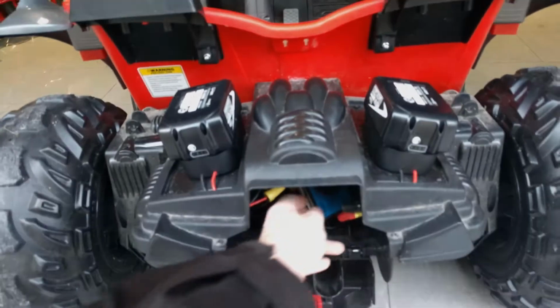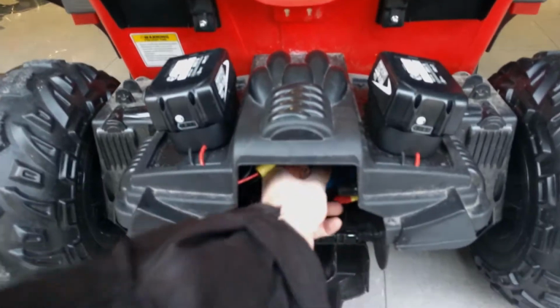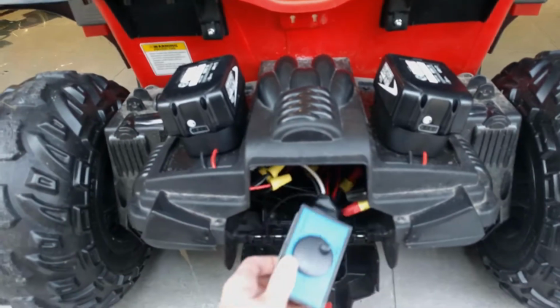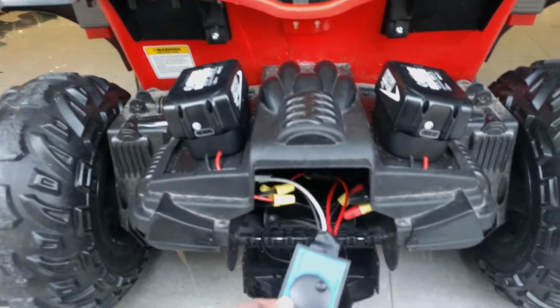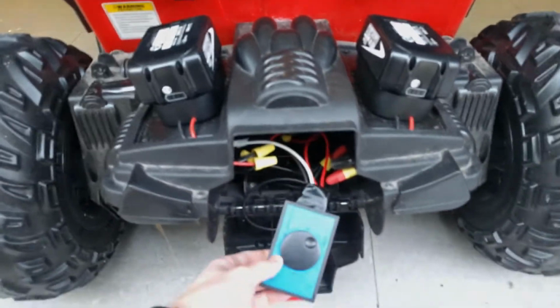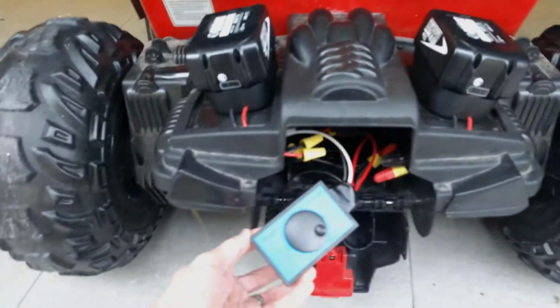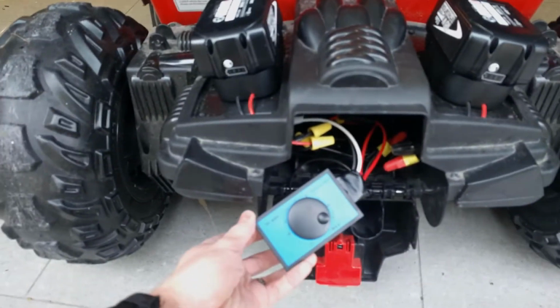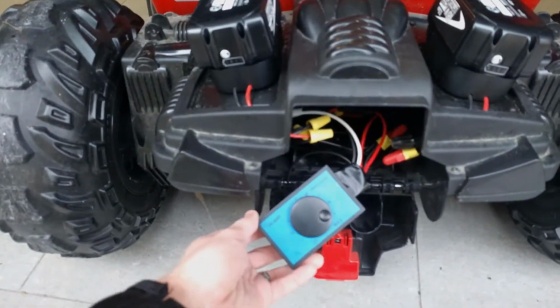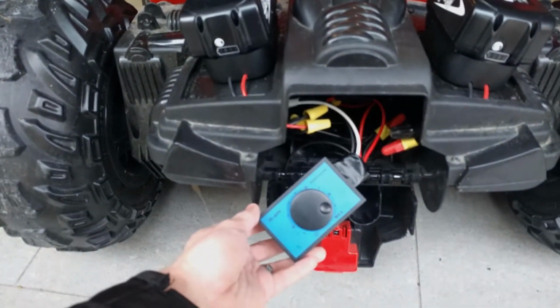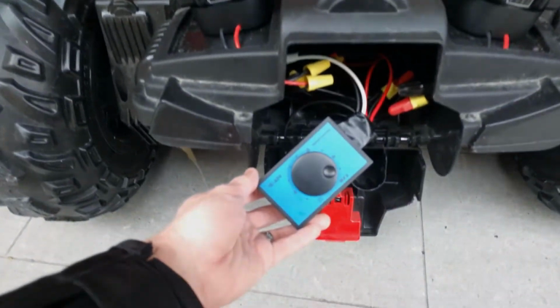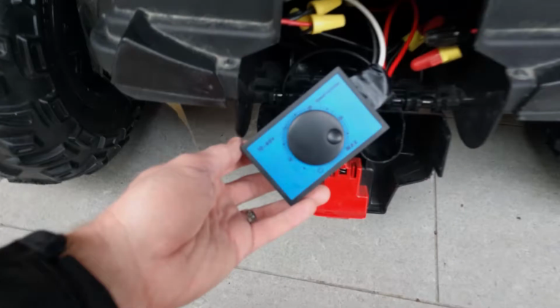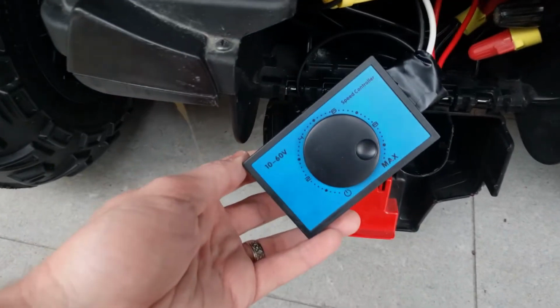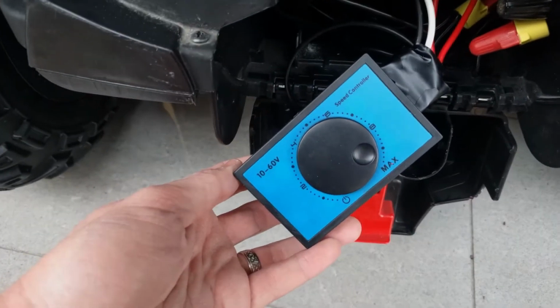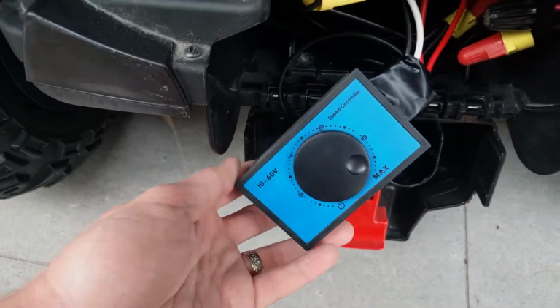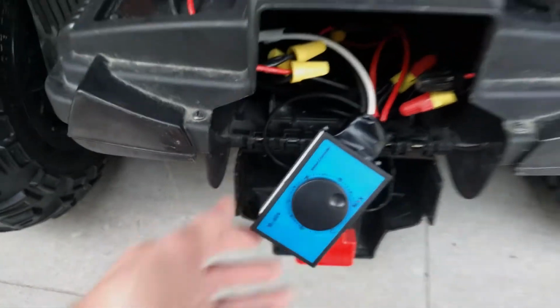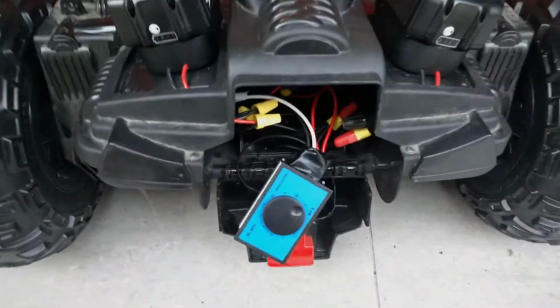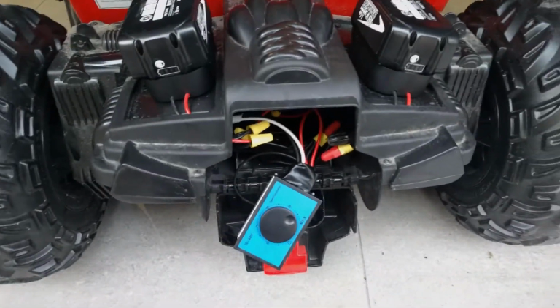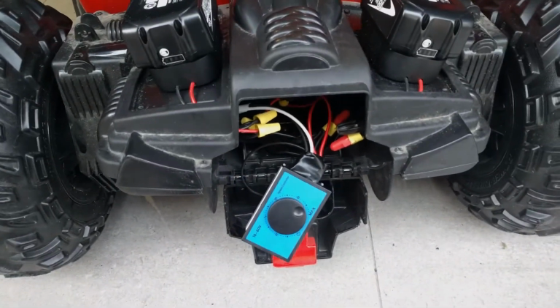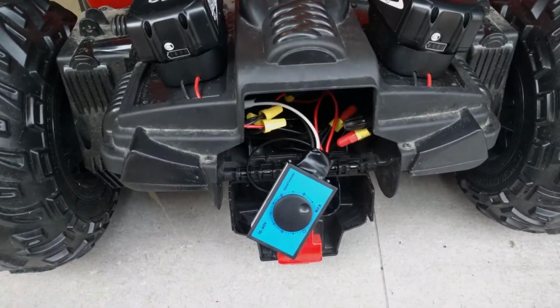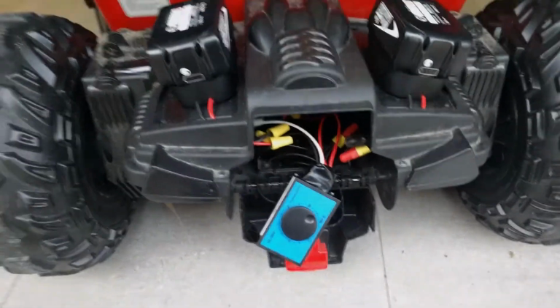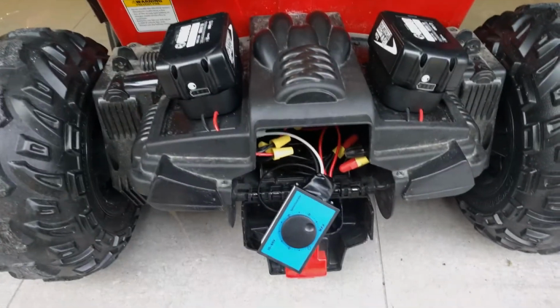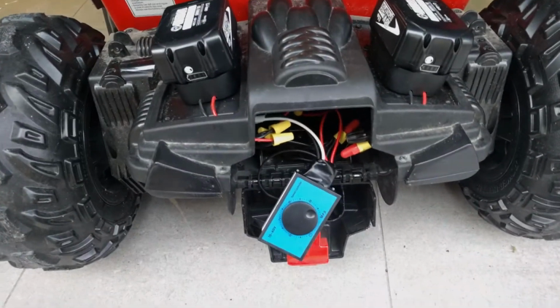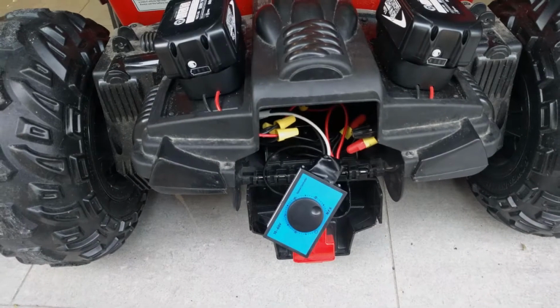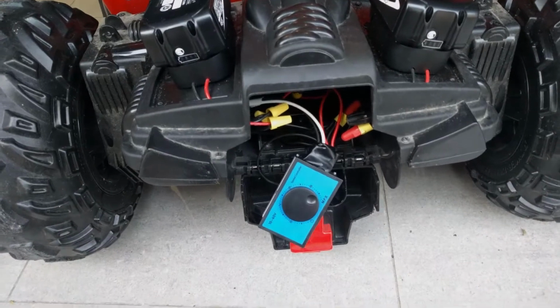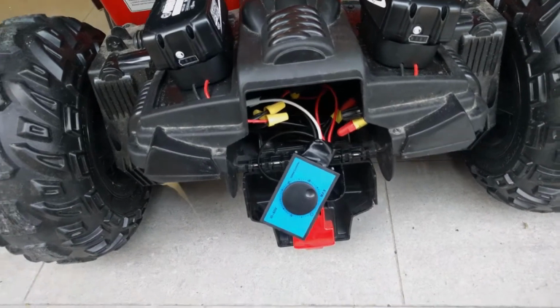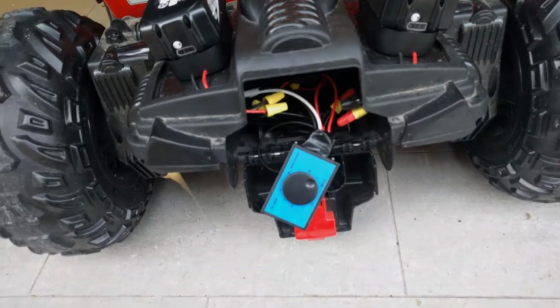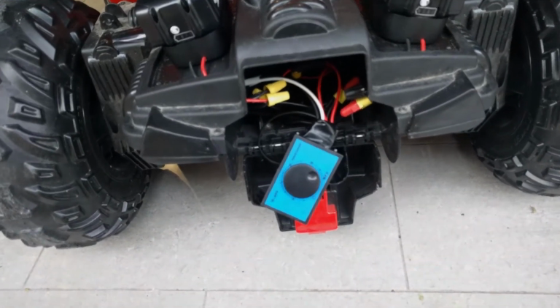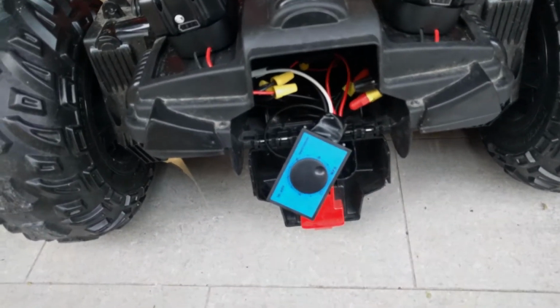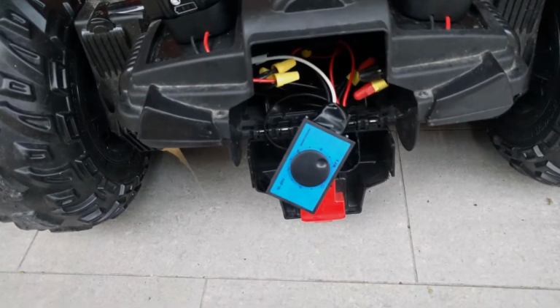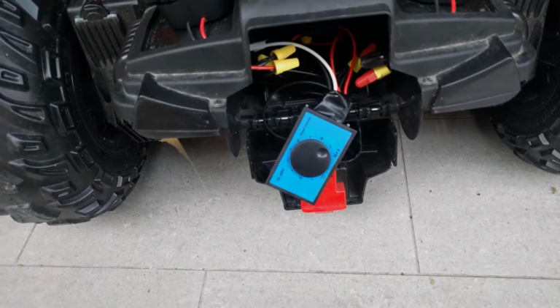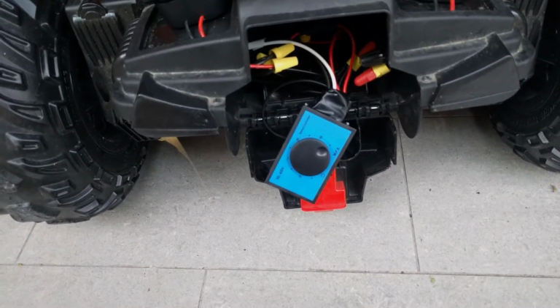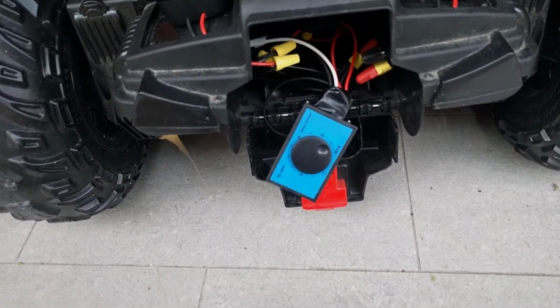I also decided to wire in a speed controller, but after using it for a little while I decided that I don't really need it, and if I had a chance to do it again I'd probably leave it out for the next one.